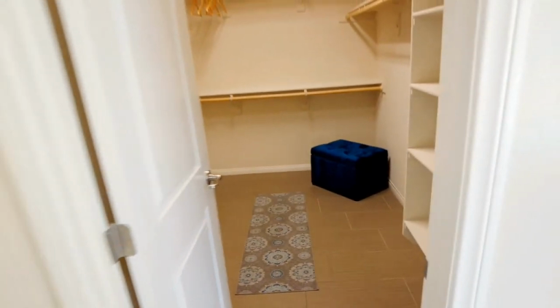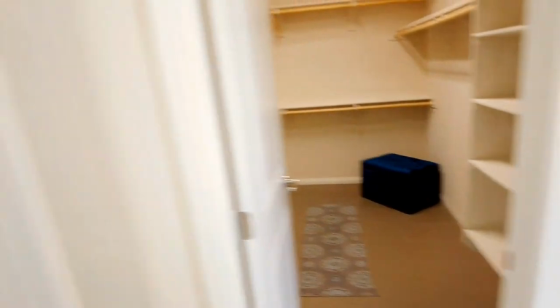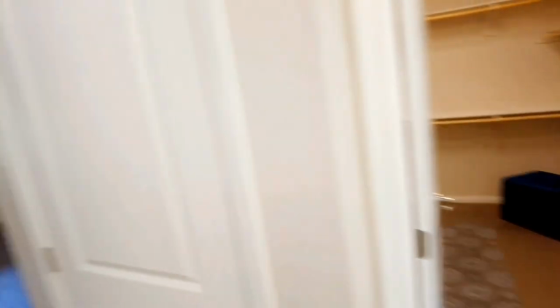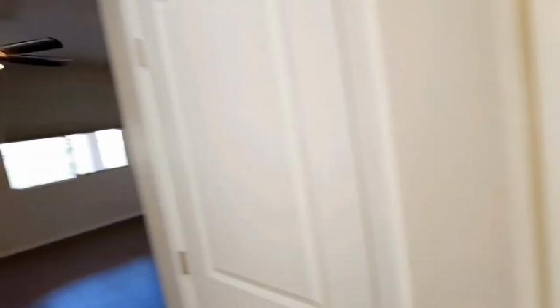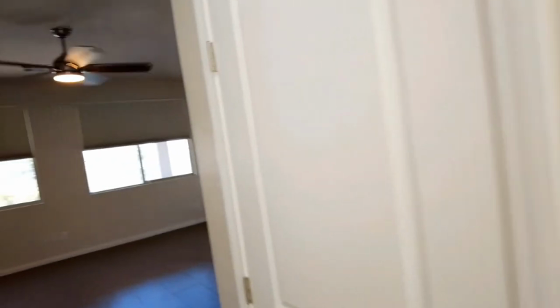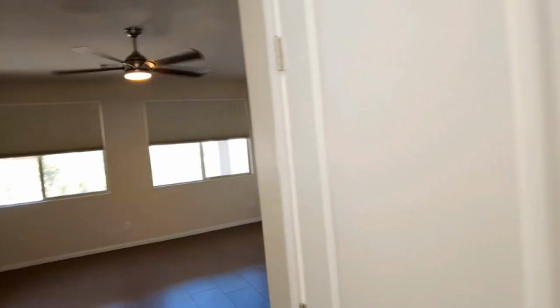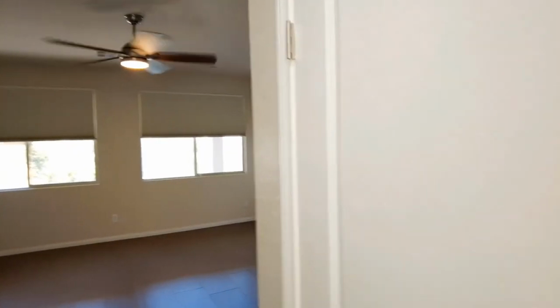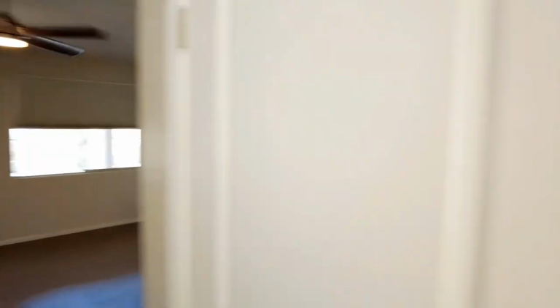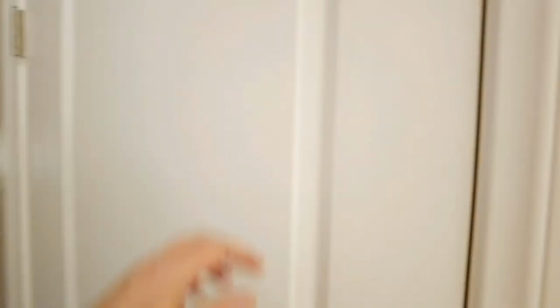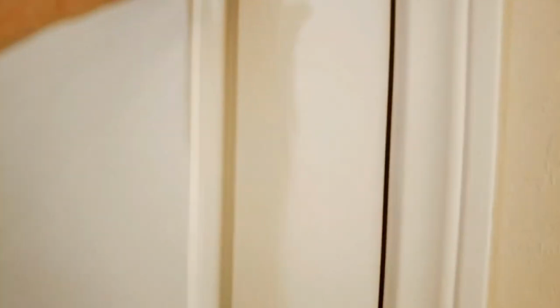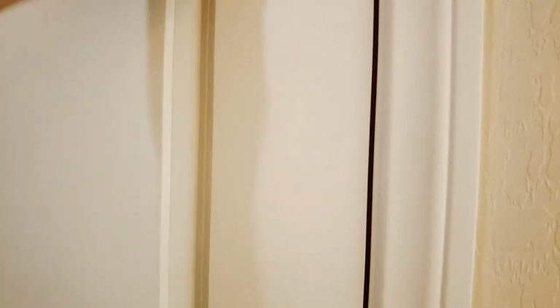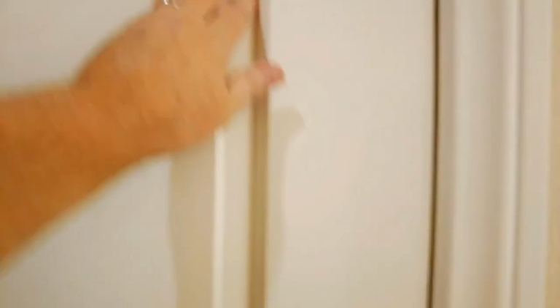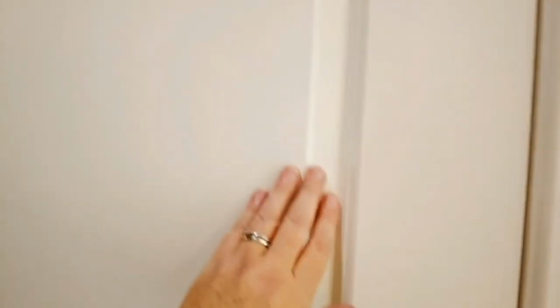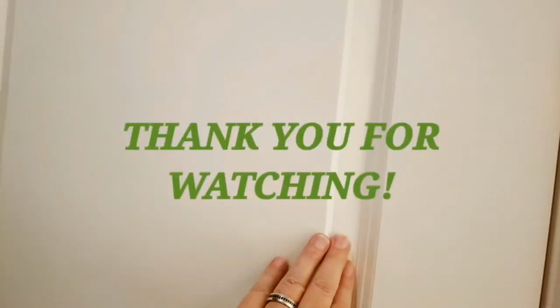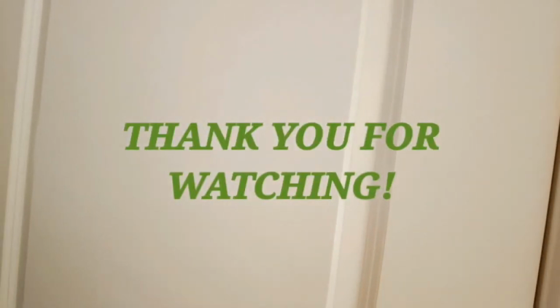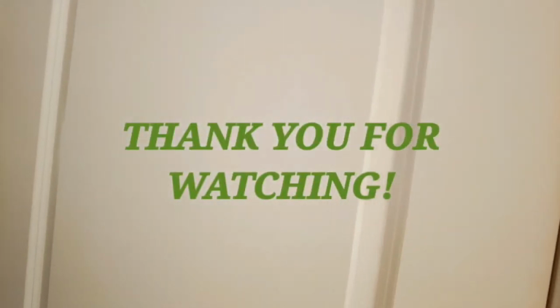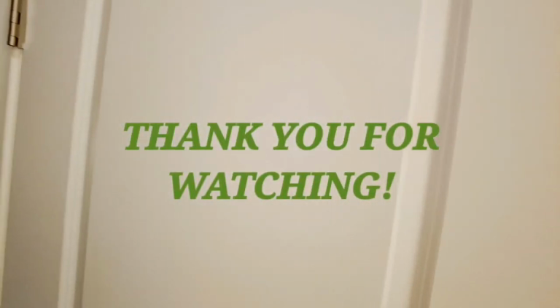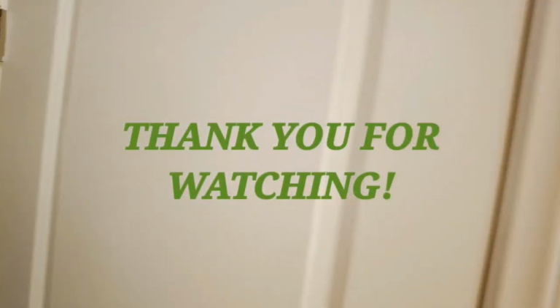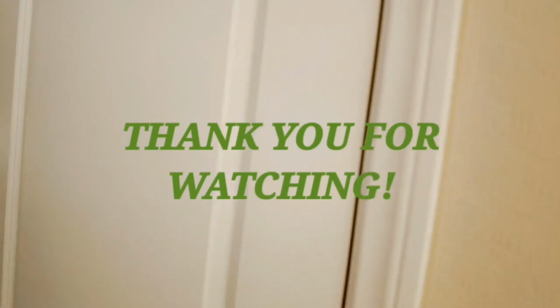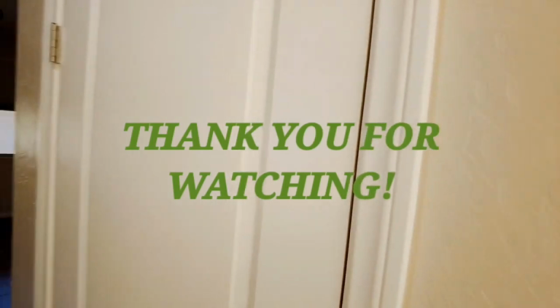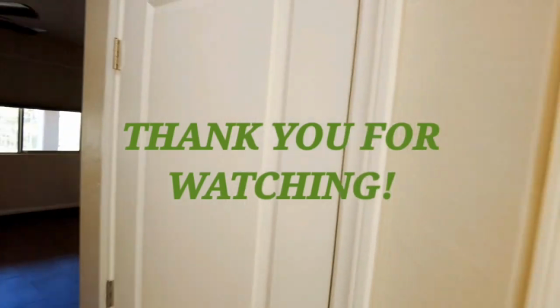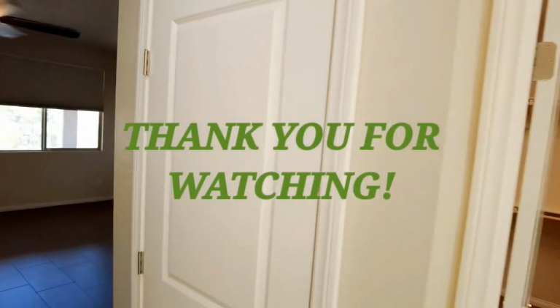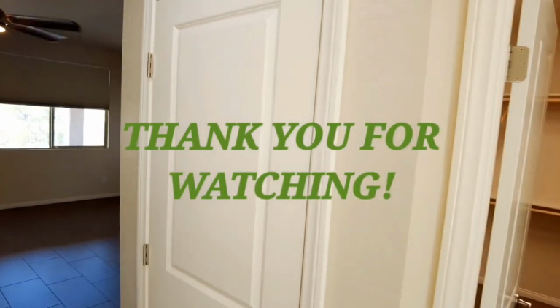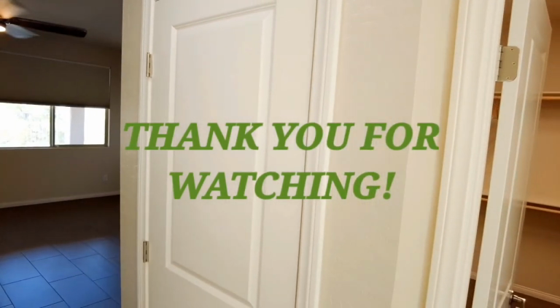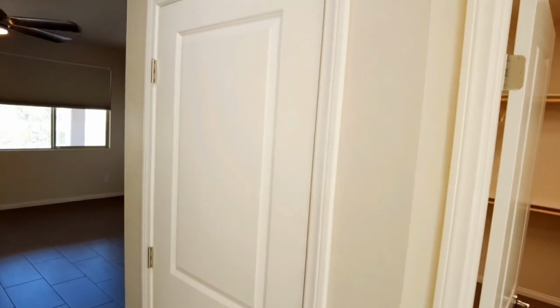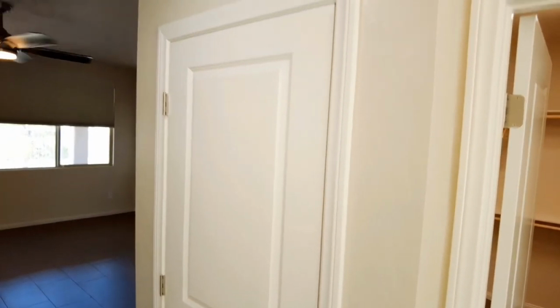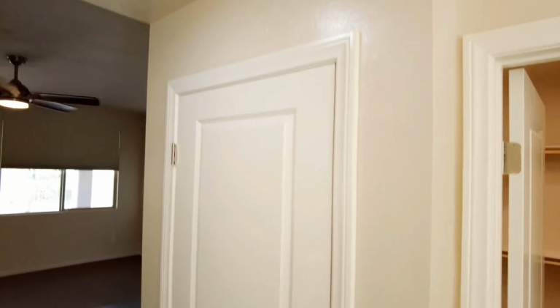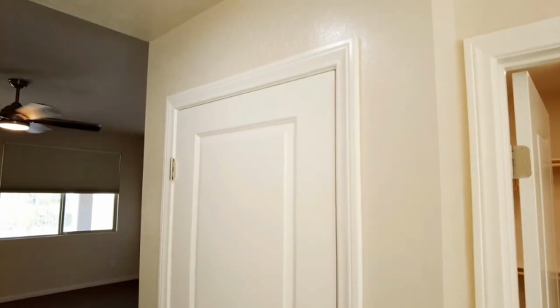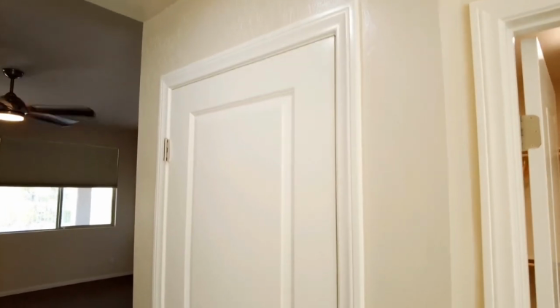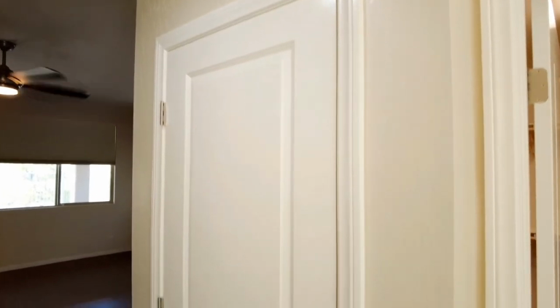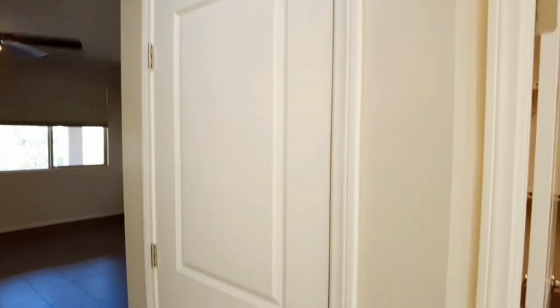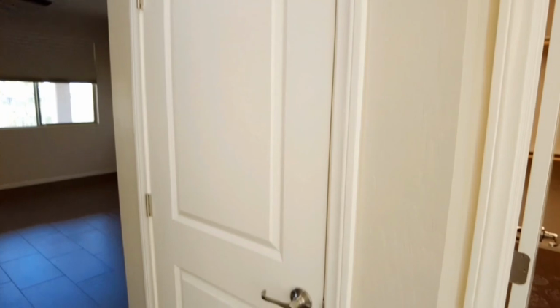I also want to point out that all the doors in this home feature this nice cutout — just a simple cutout pattern in your door here.